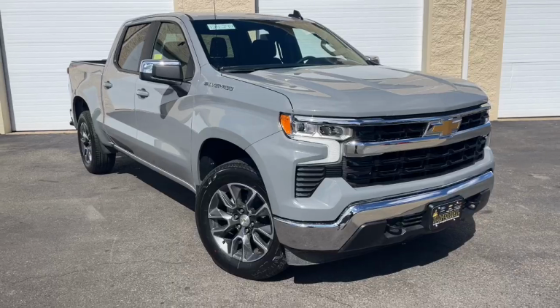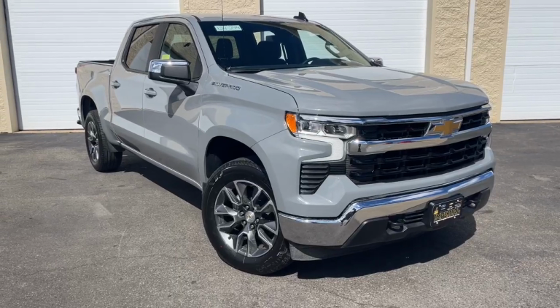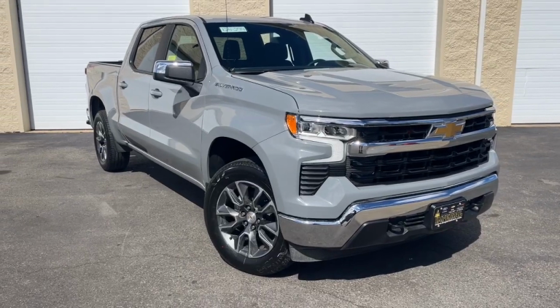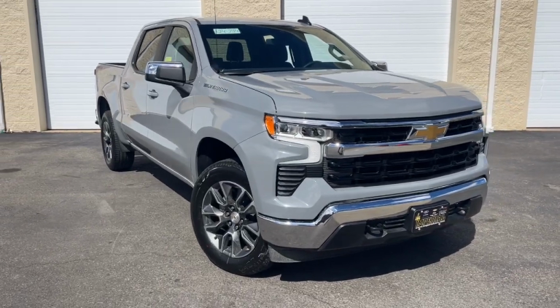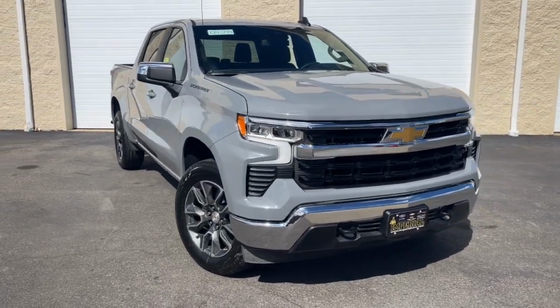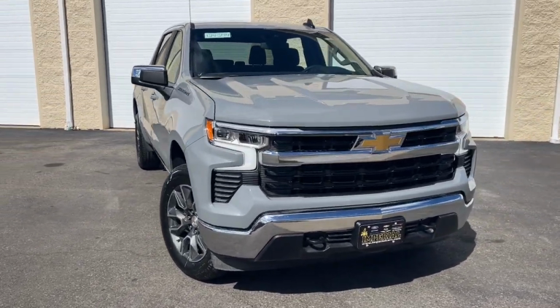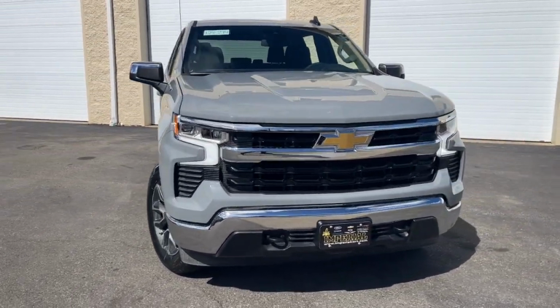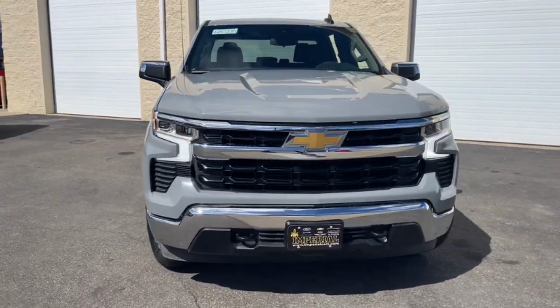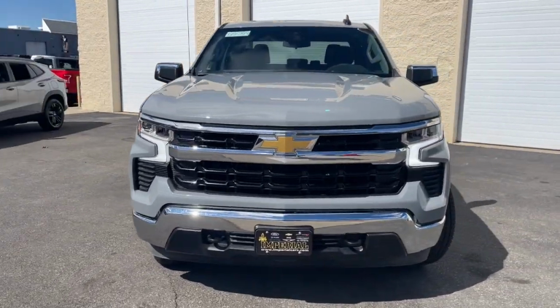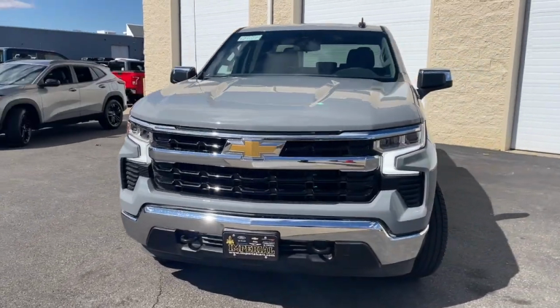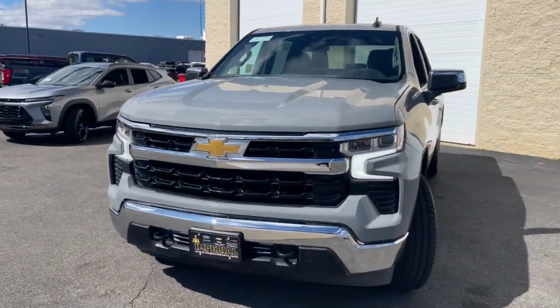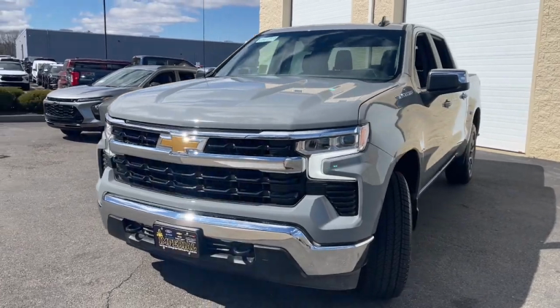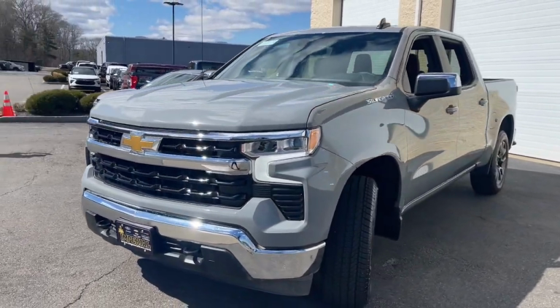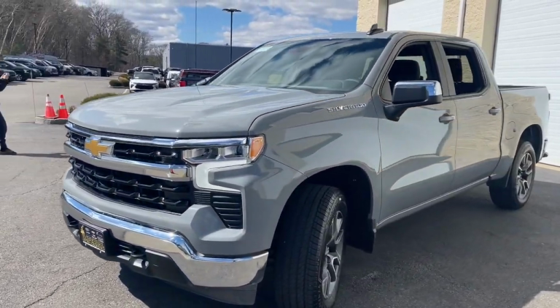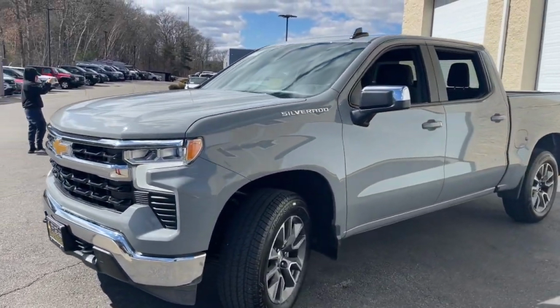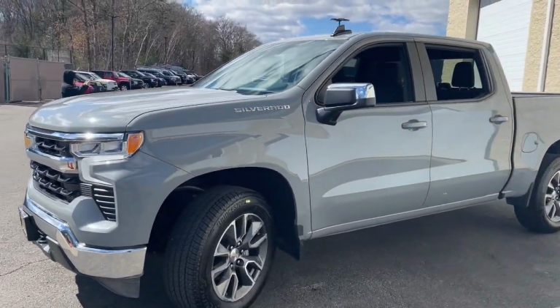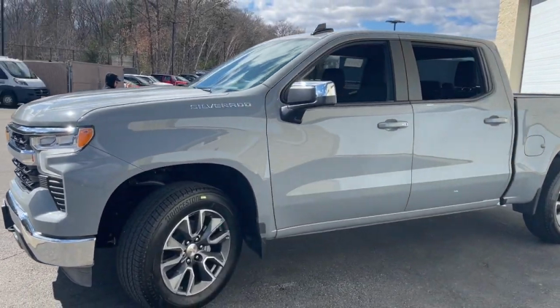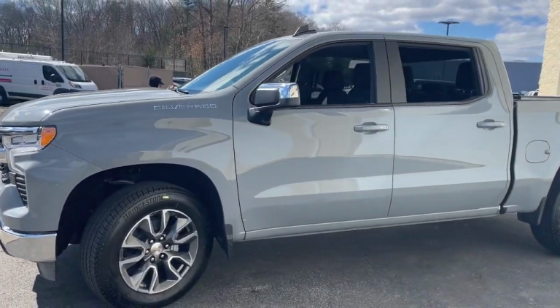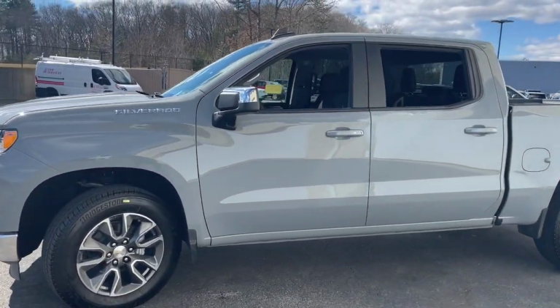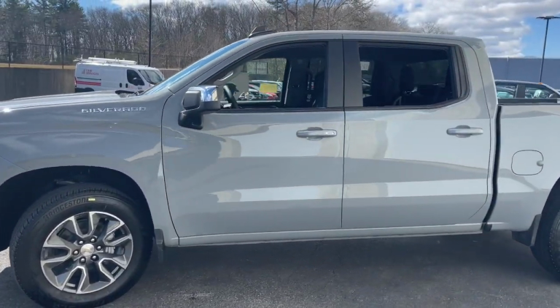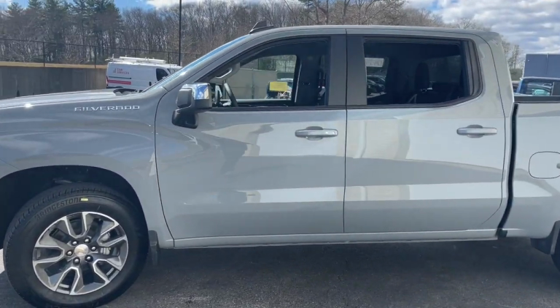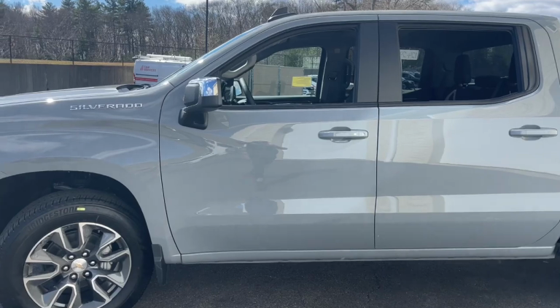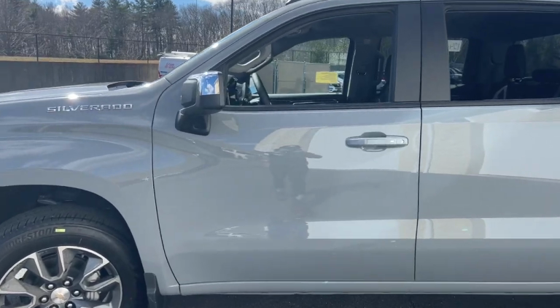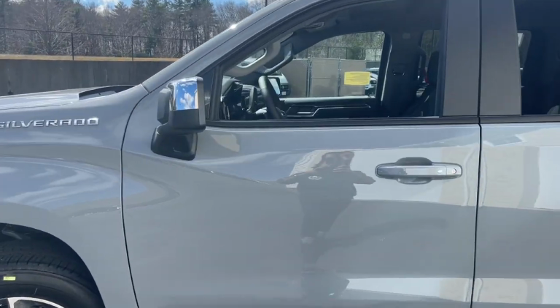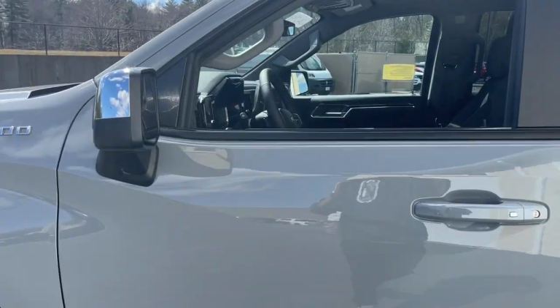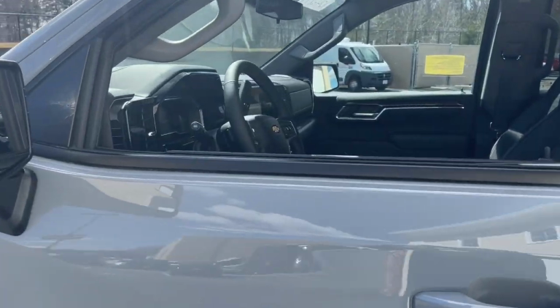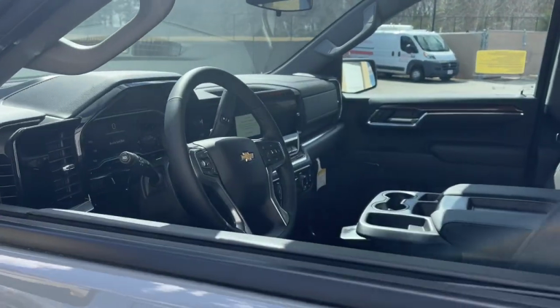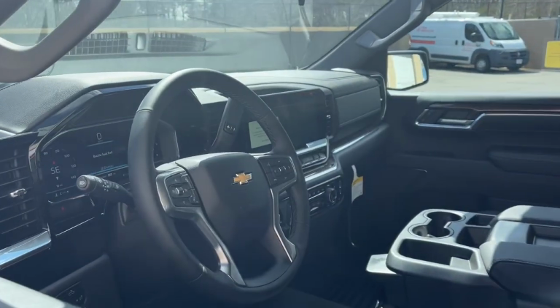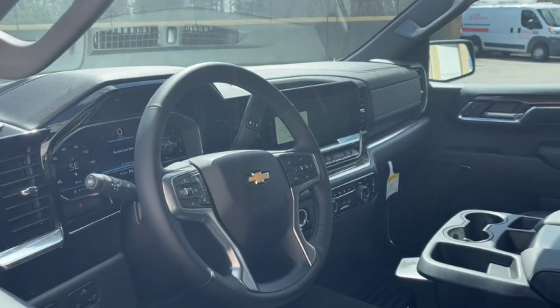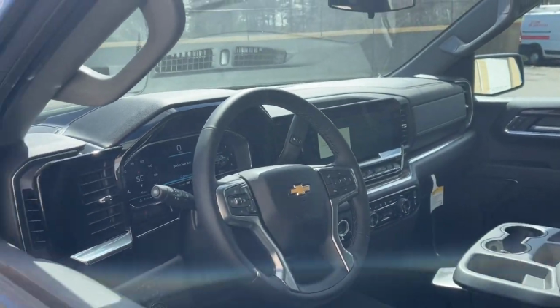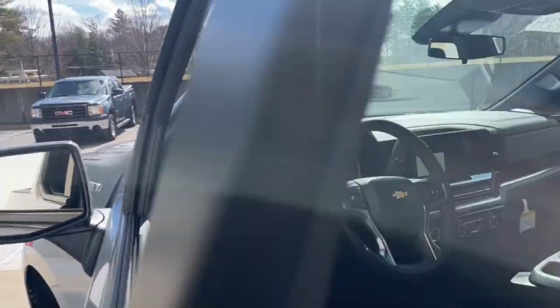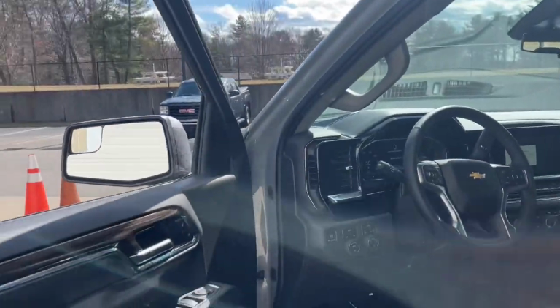Go home happy with the 2024 Chevrolet Silverado 1500 — the full-size pickup that's strong, quiet, and dependable, with the latest technology to keep you connected while you get the job done.